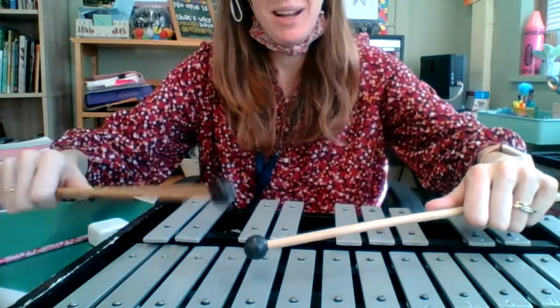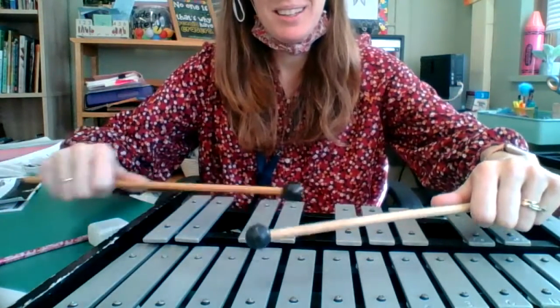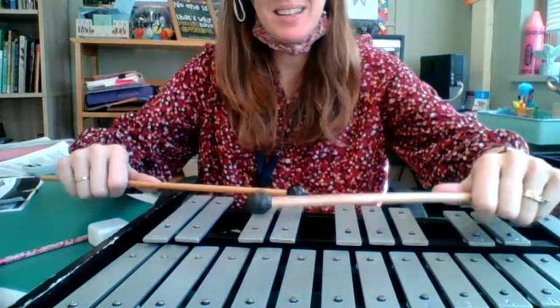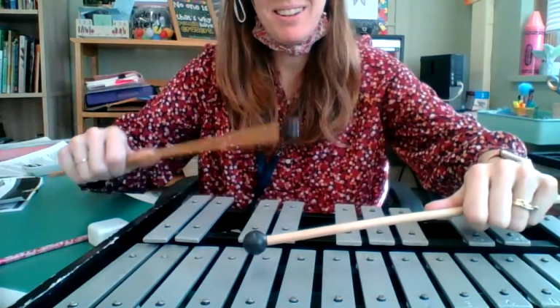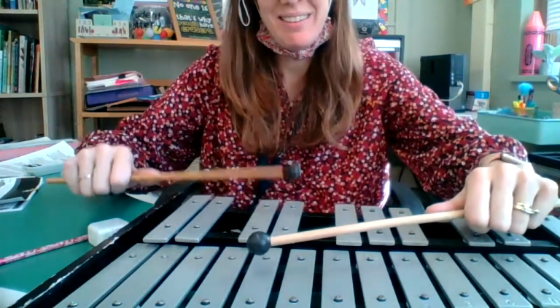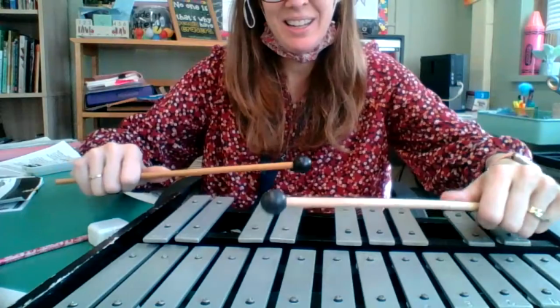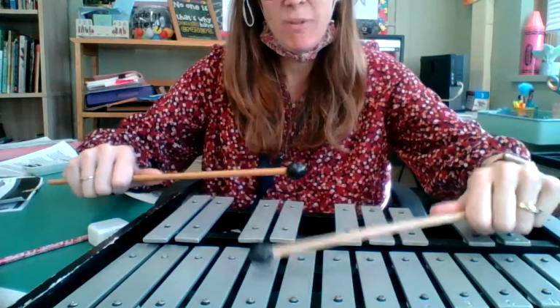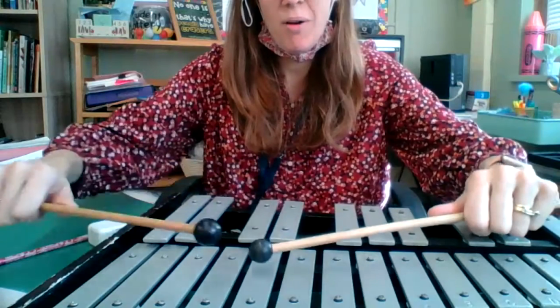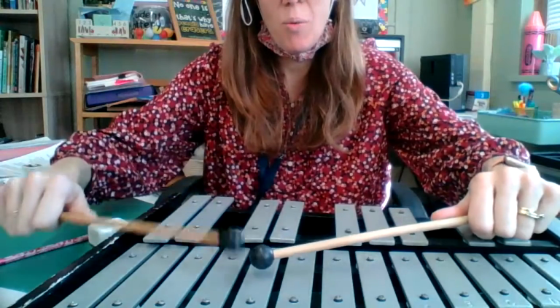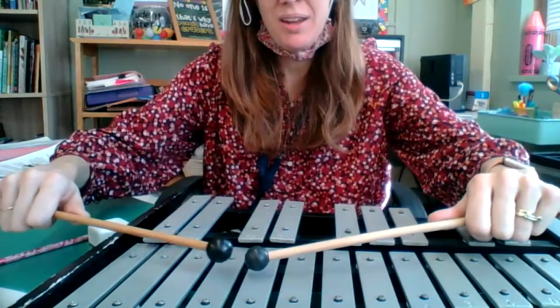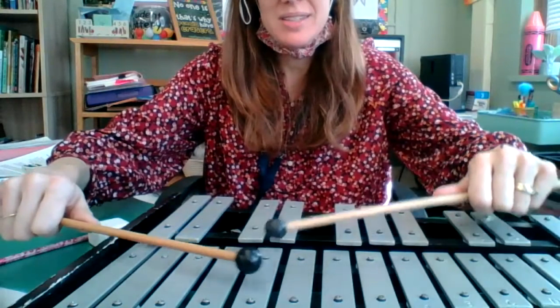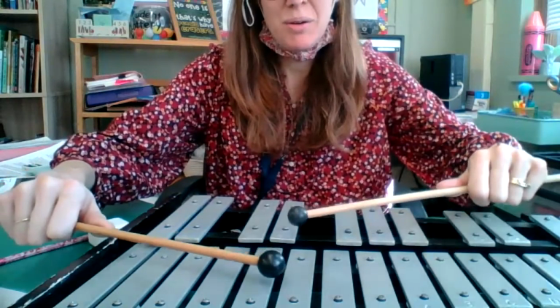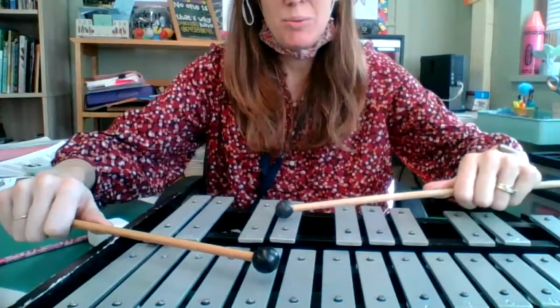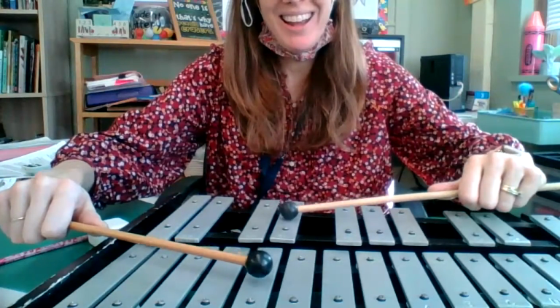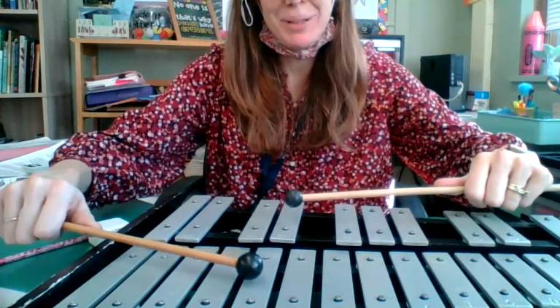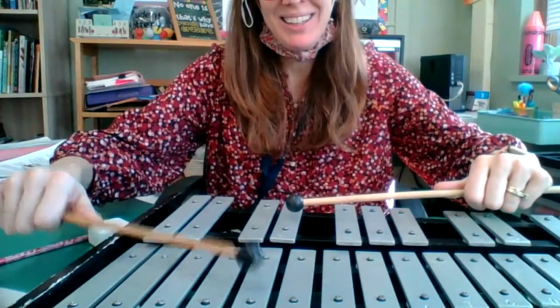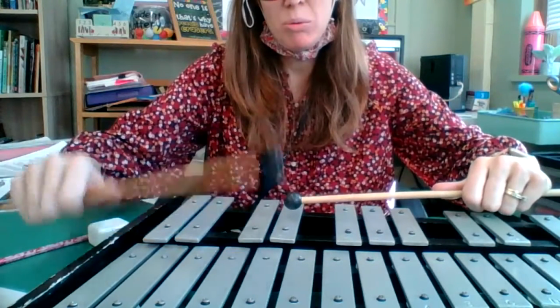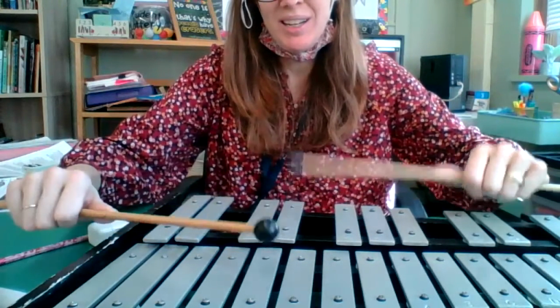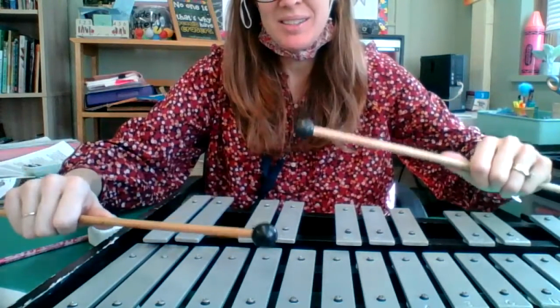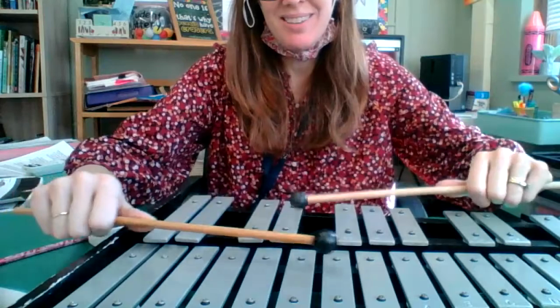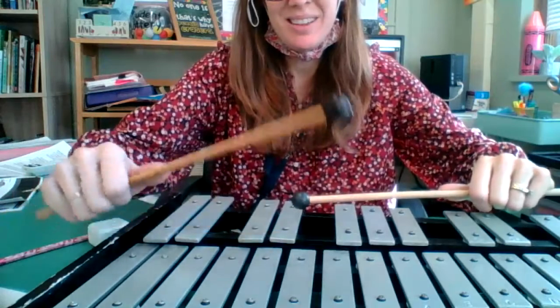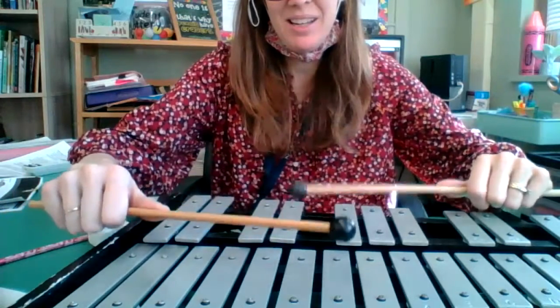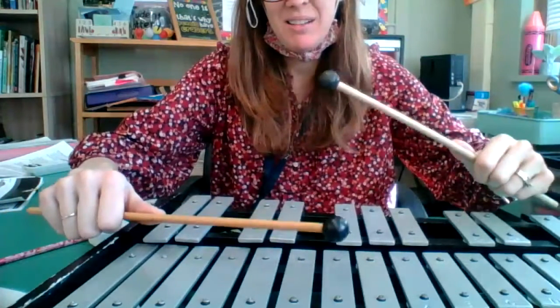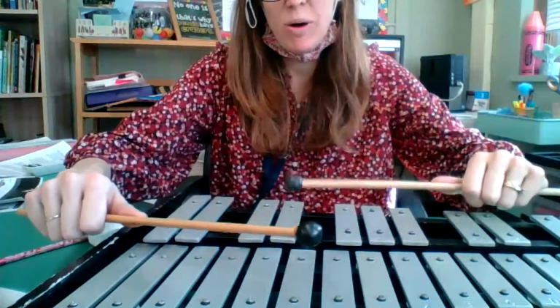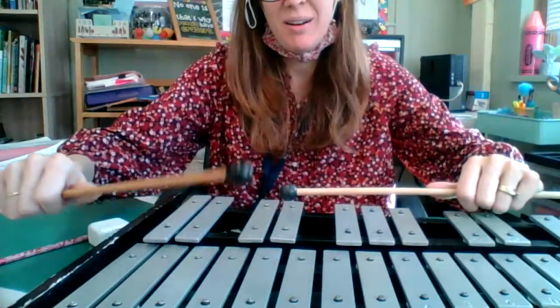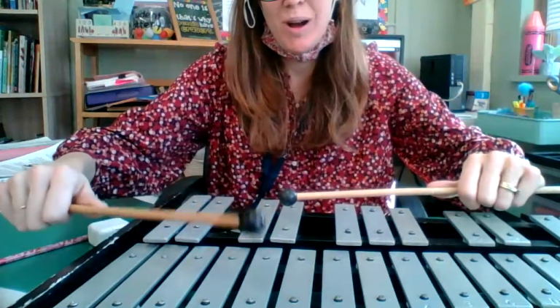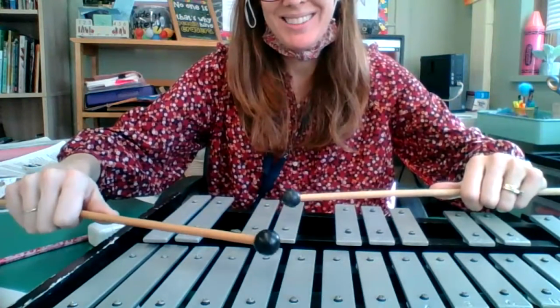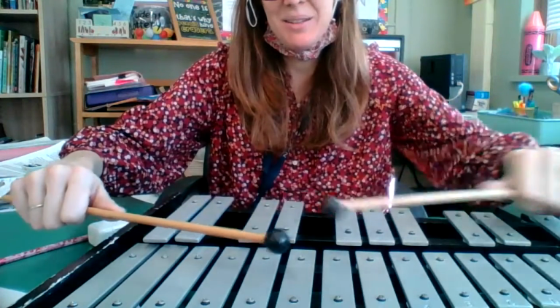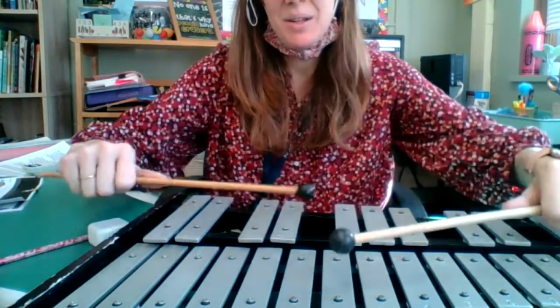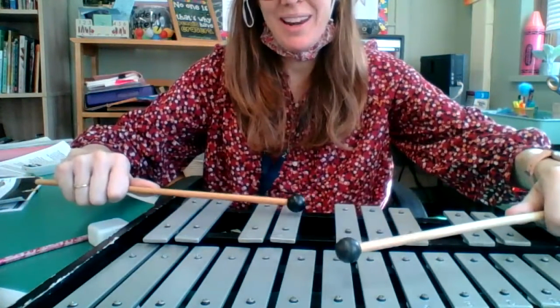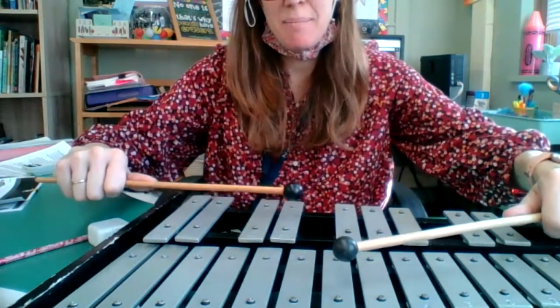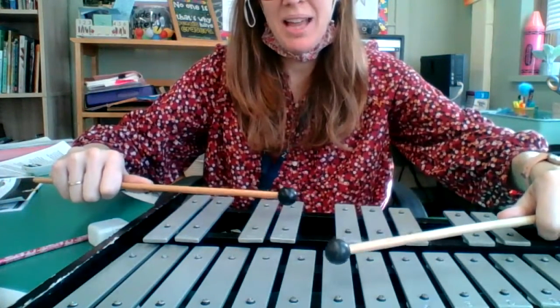One, two, three, four, one, two, three, four, one, two. Ready and play.